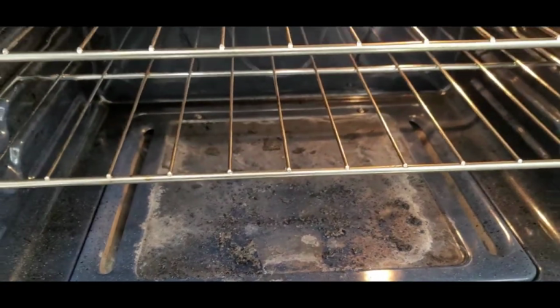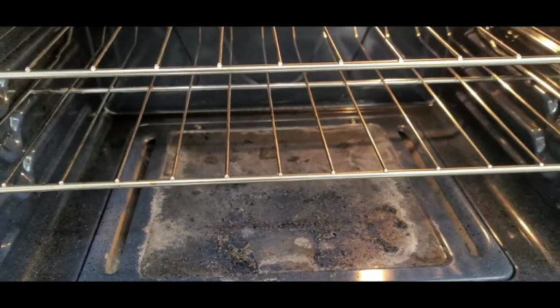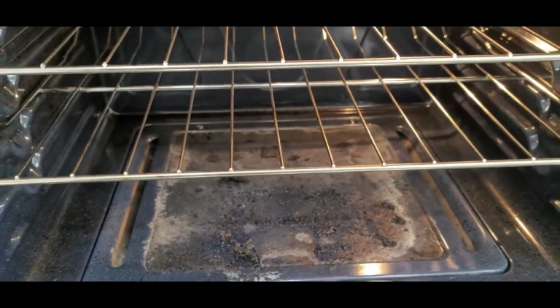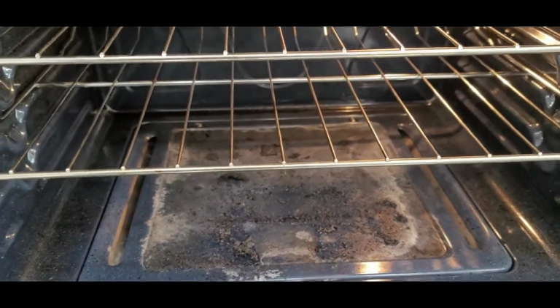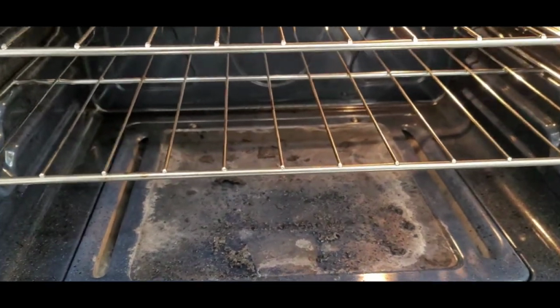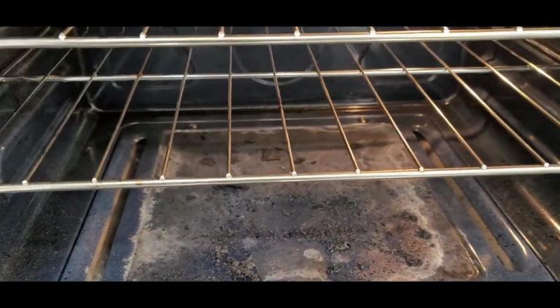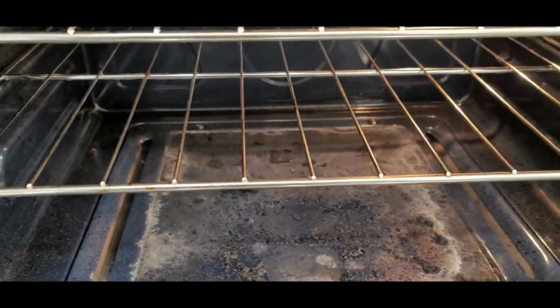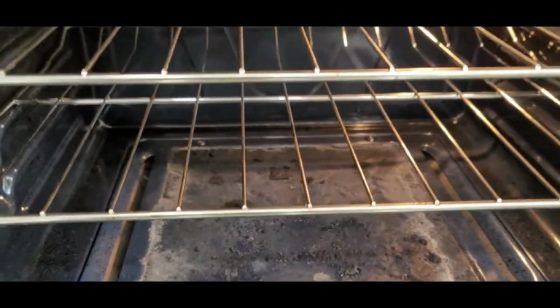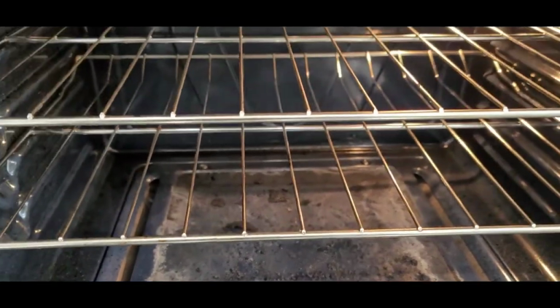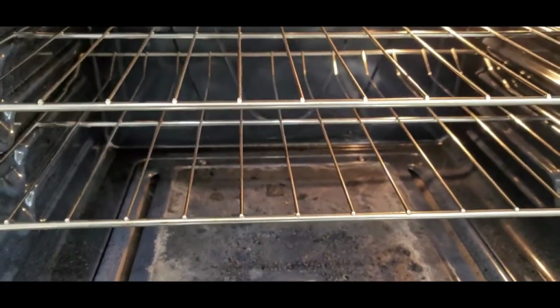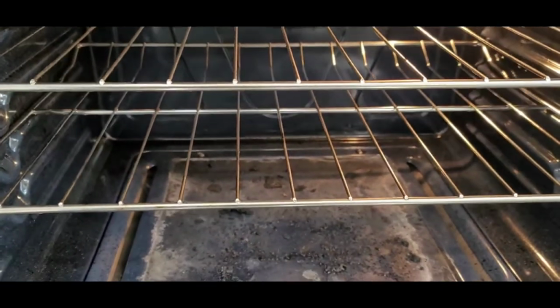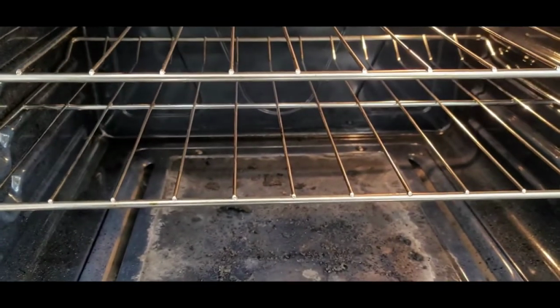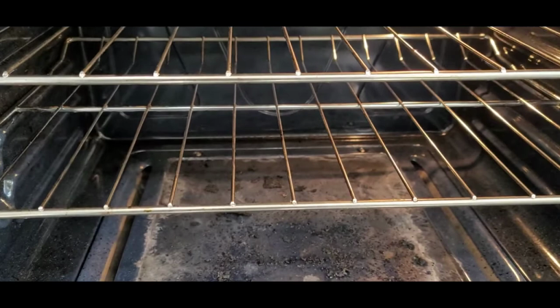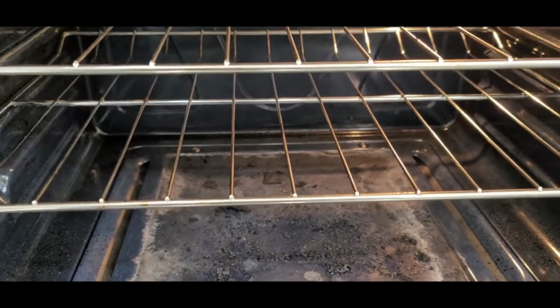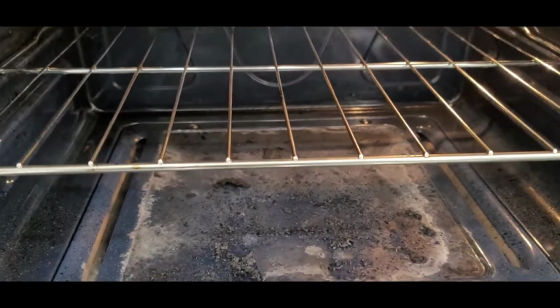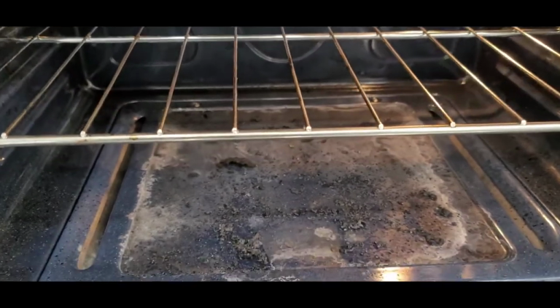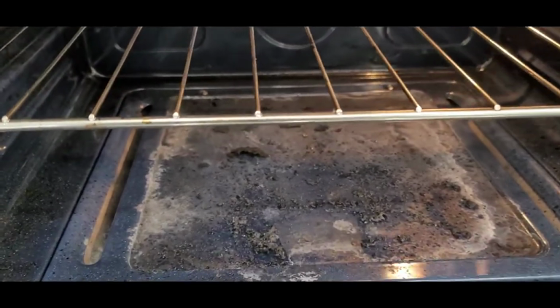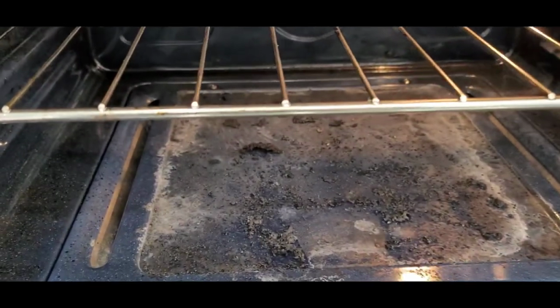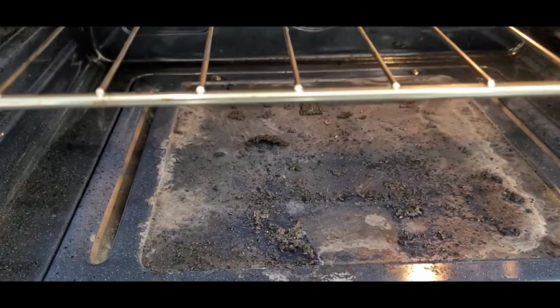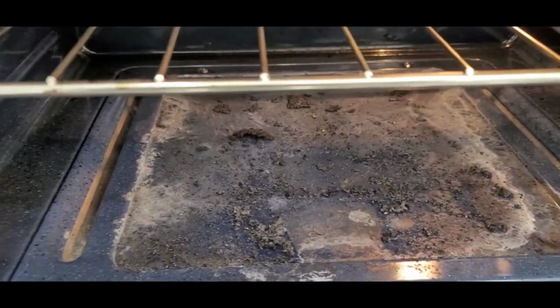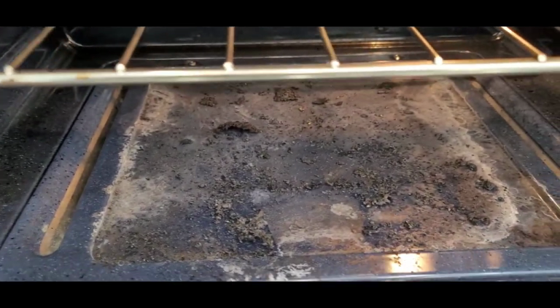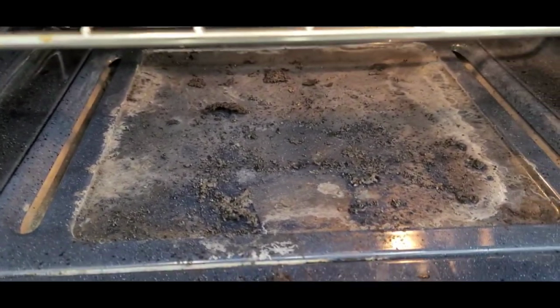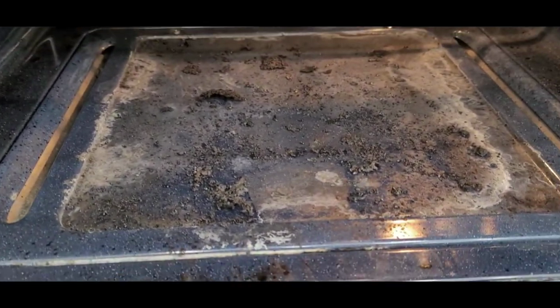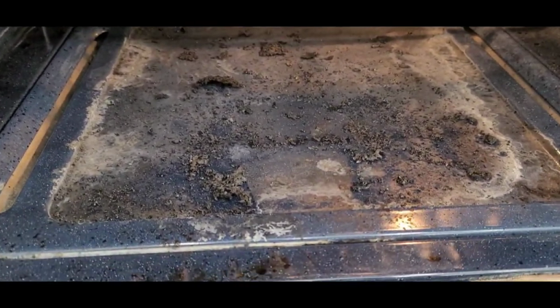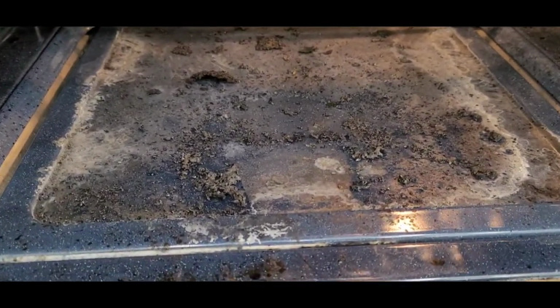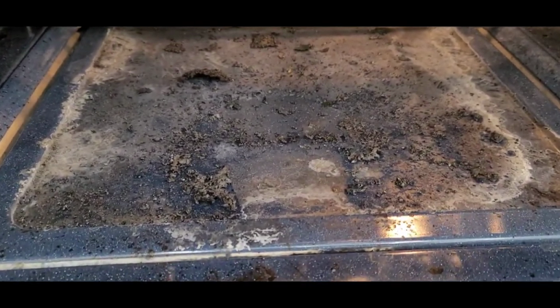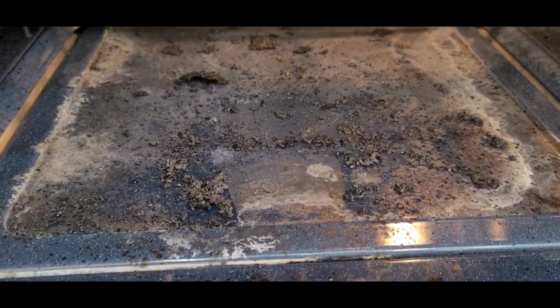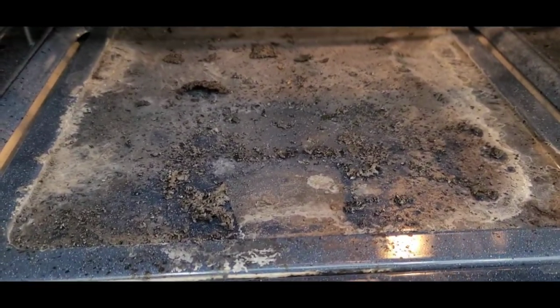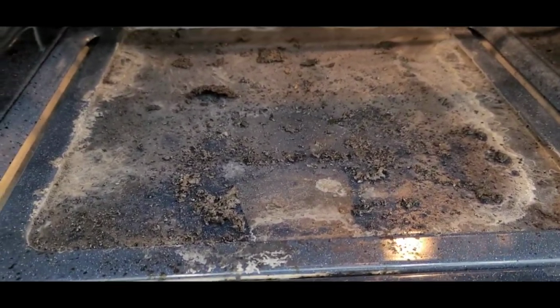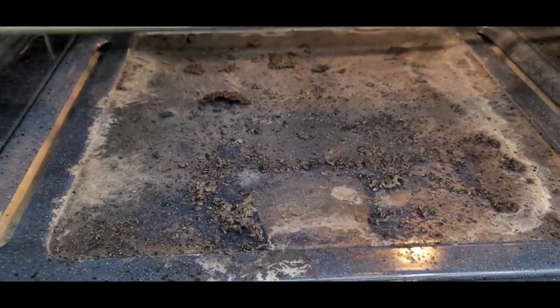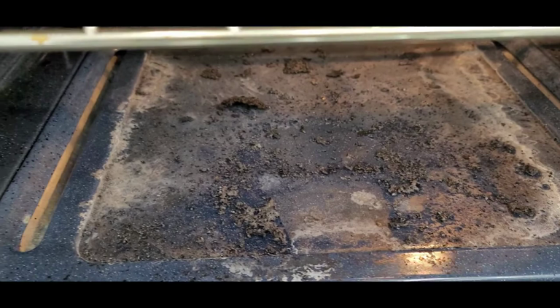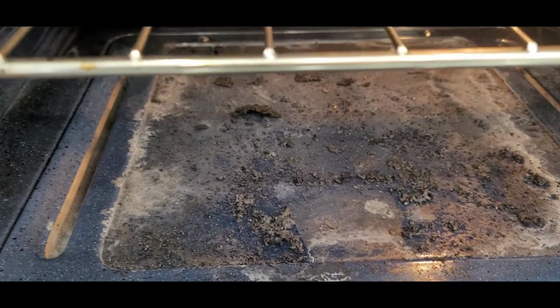This is how to clean a Samsung oven. You can see the bottom — it's really nasty.